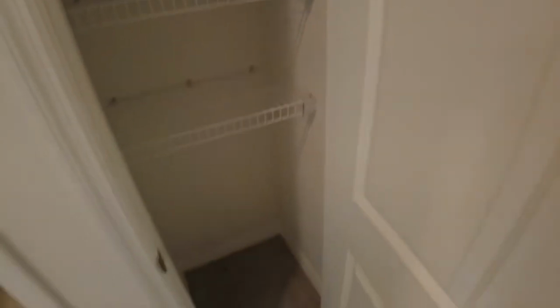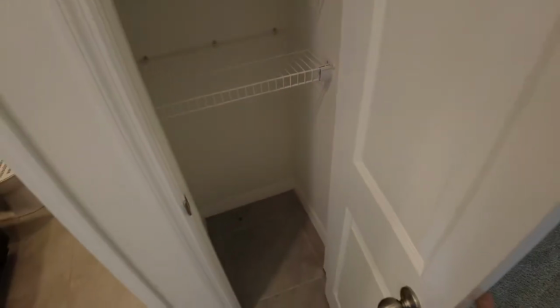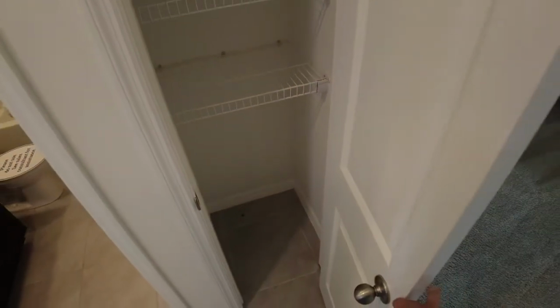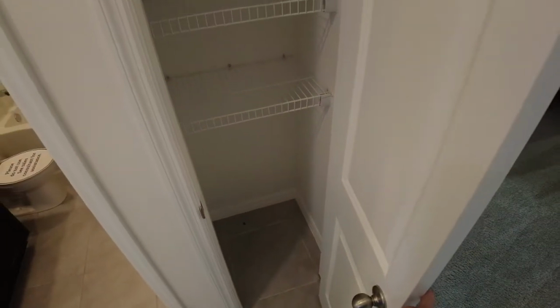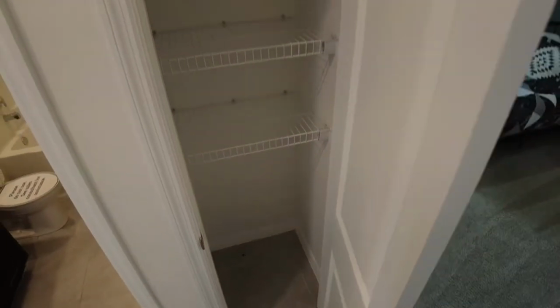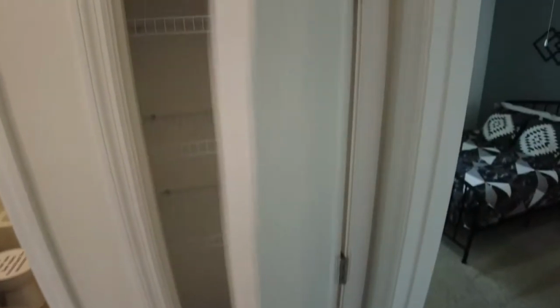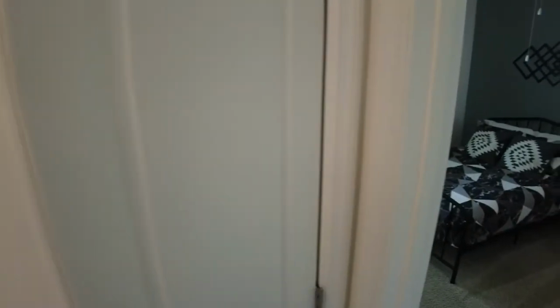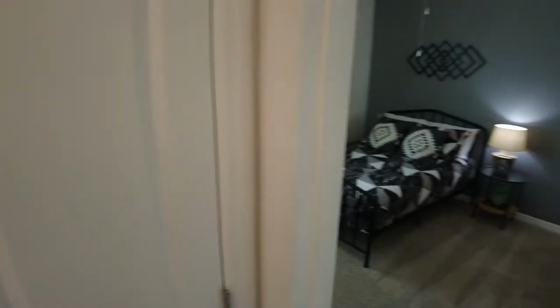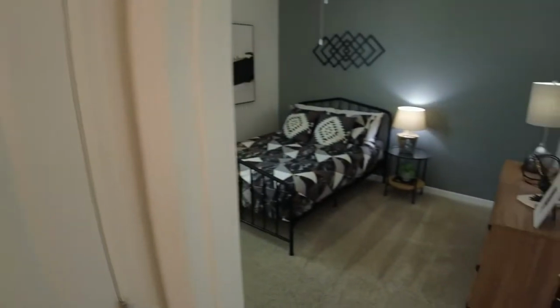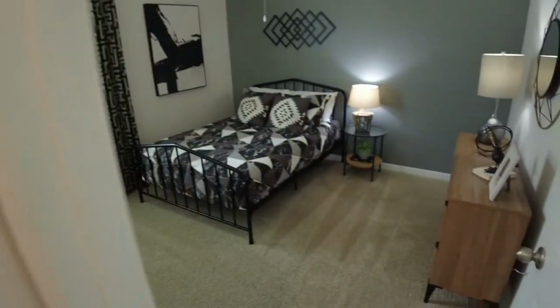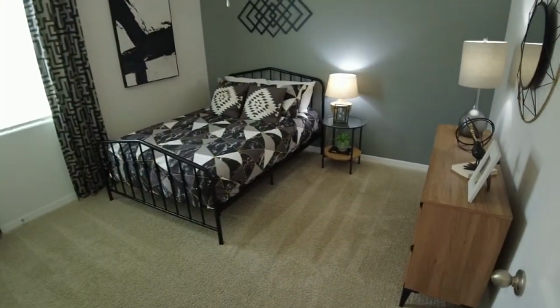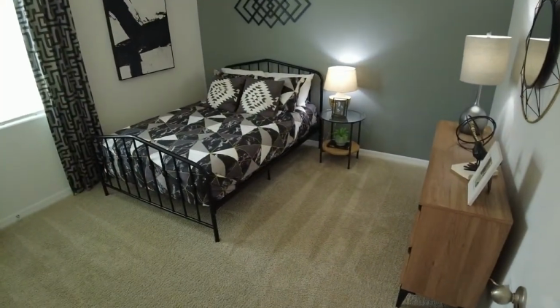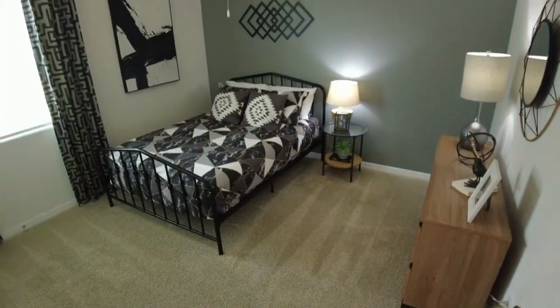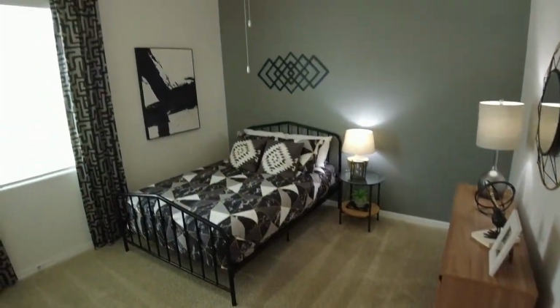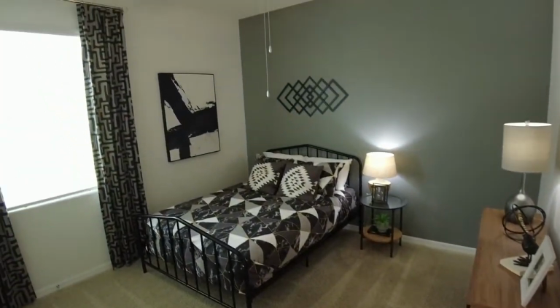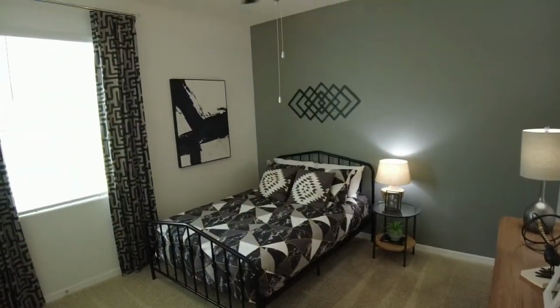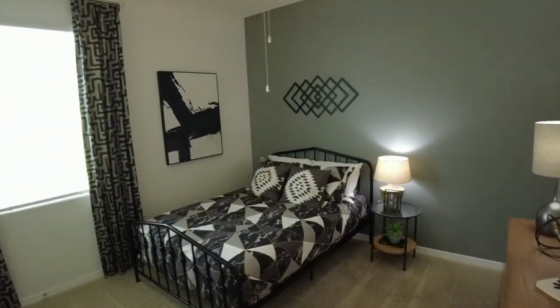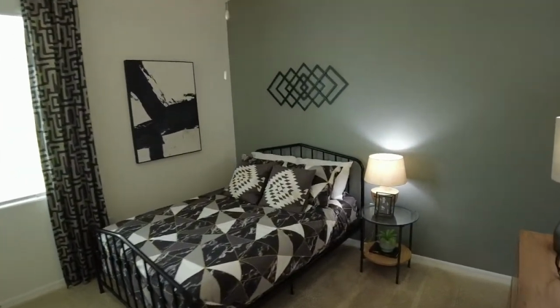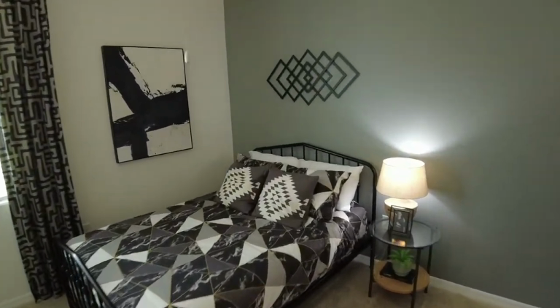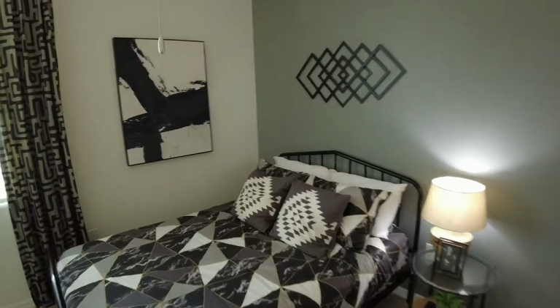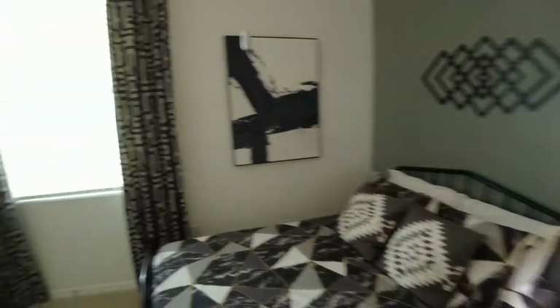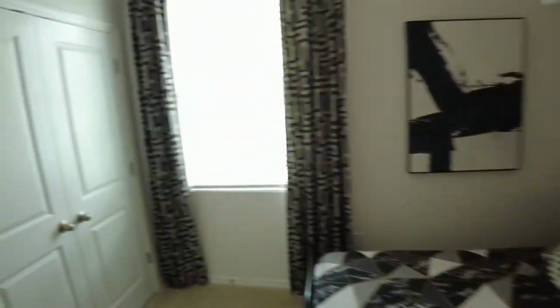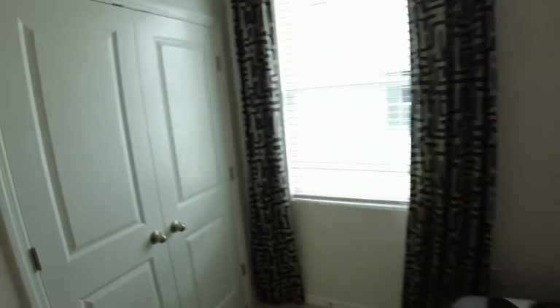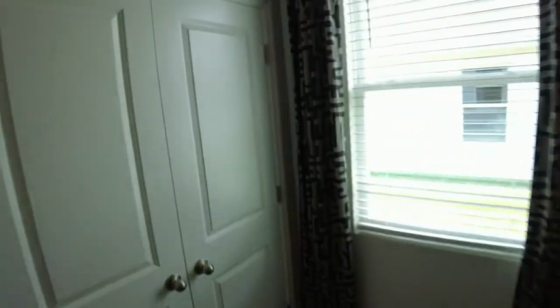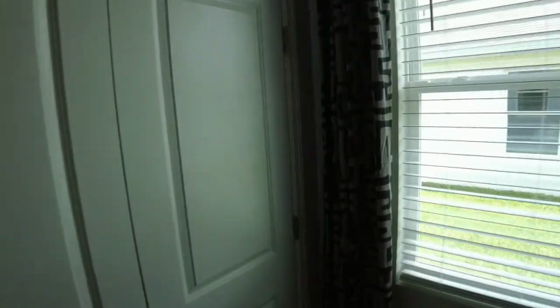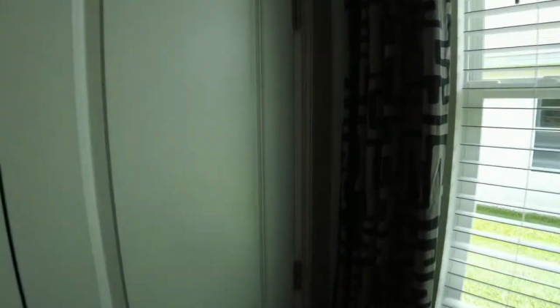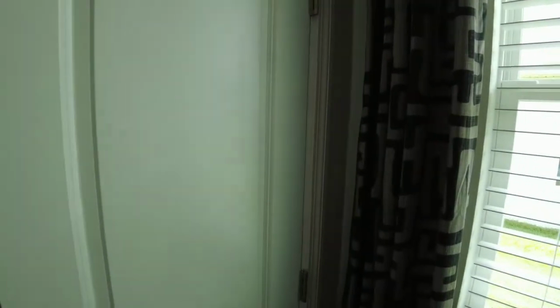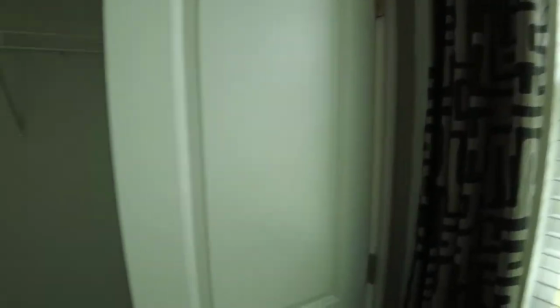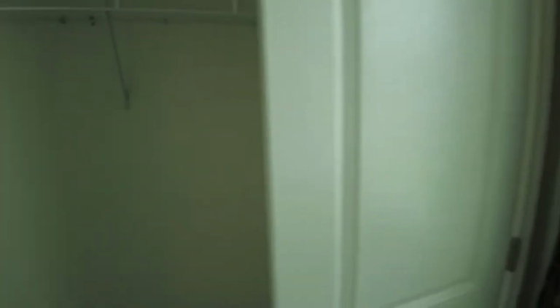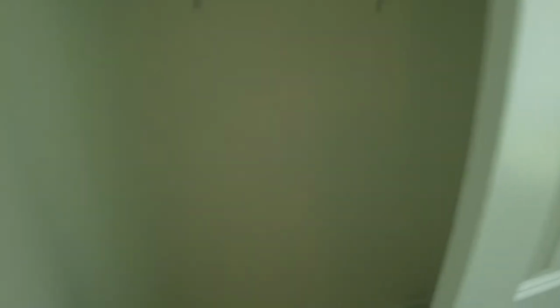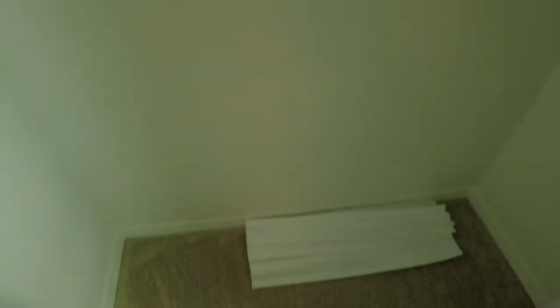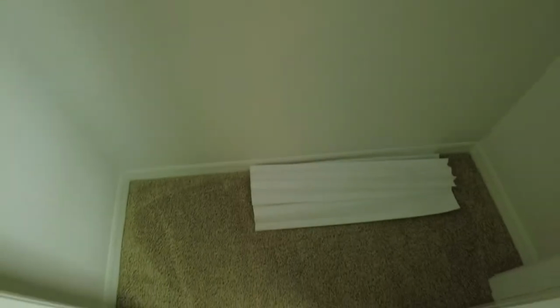And here we have a towel closet. And over here is another bedroom and another closet. Let's see if this runs the length of the wall as well — no, it doesn't.